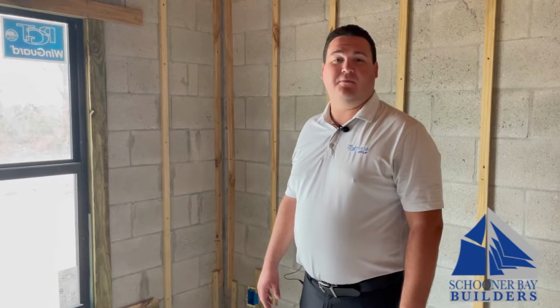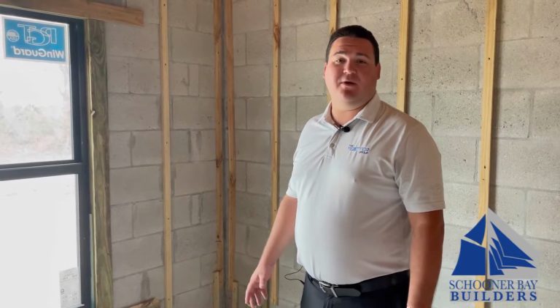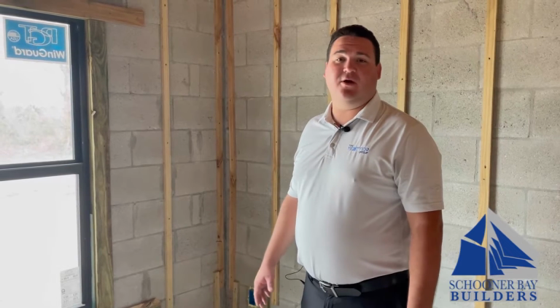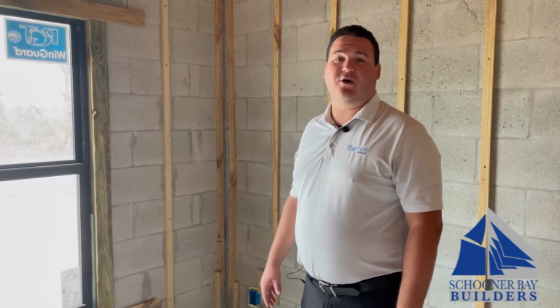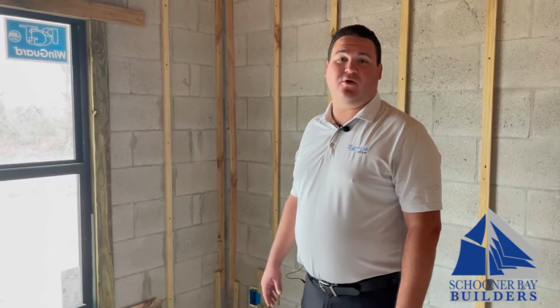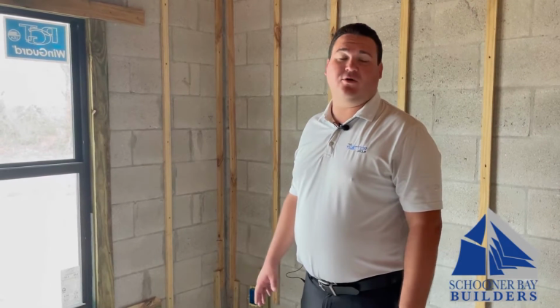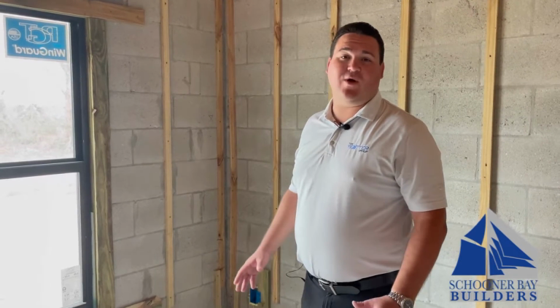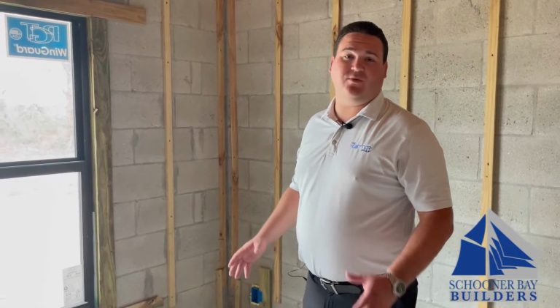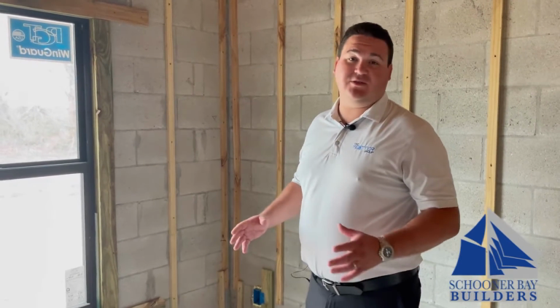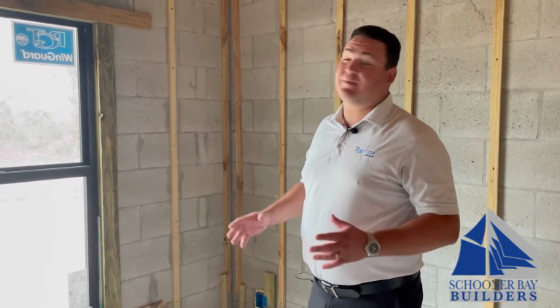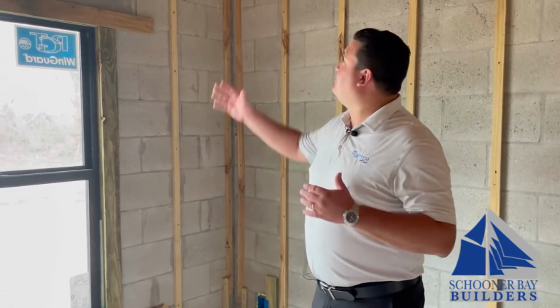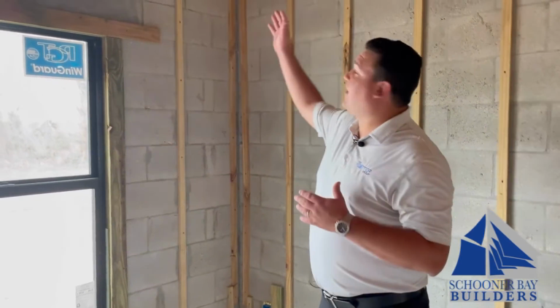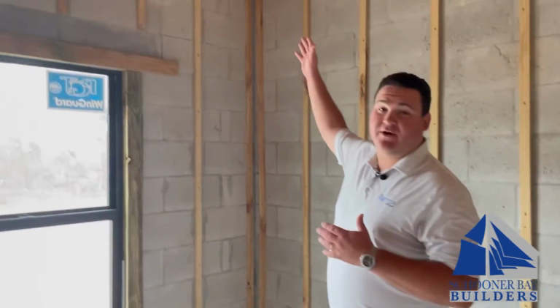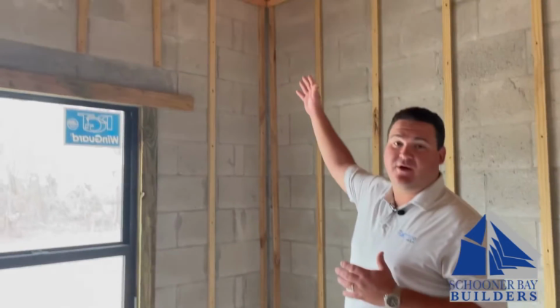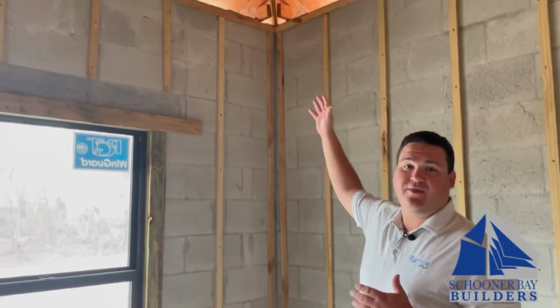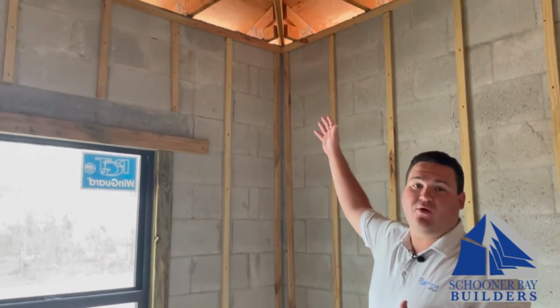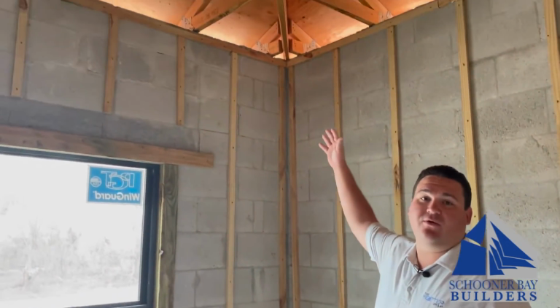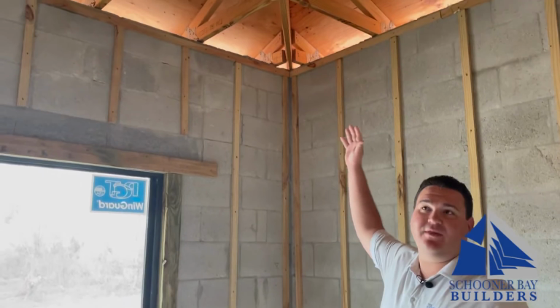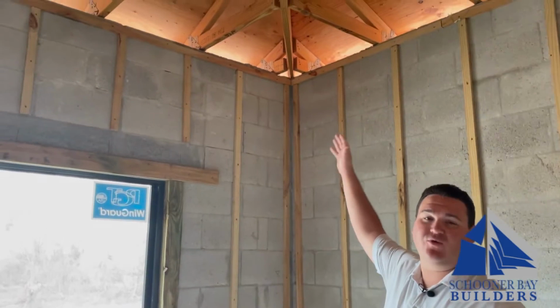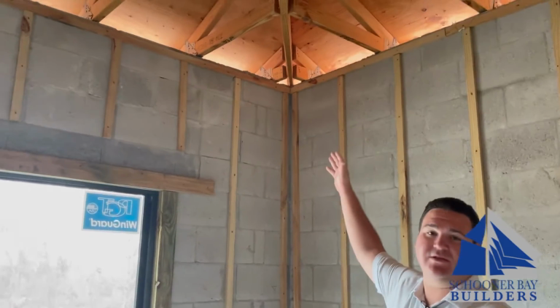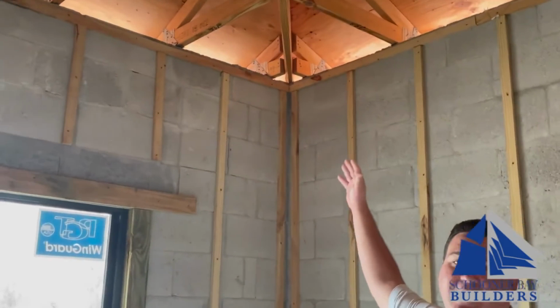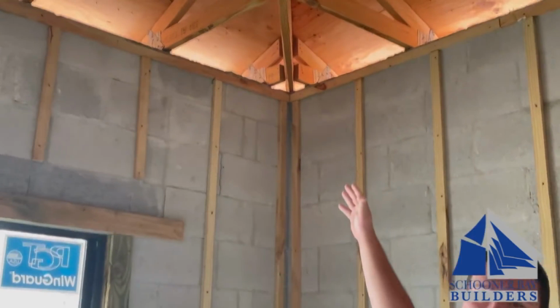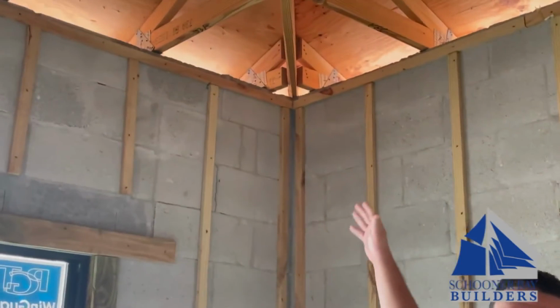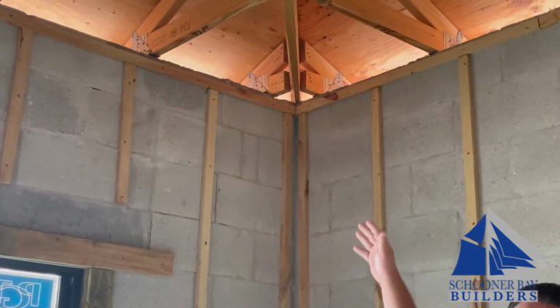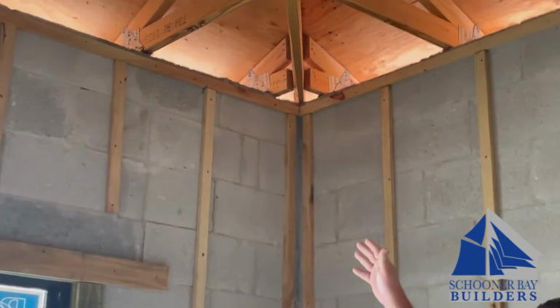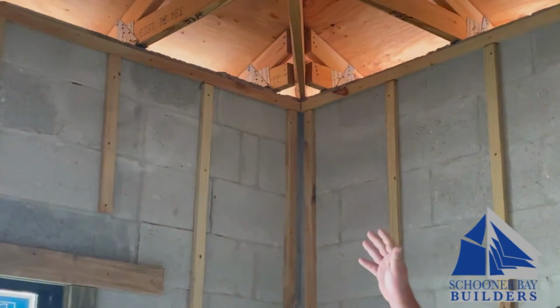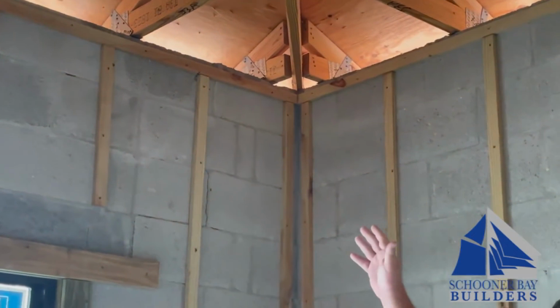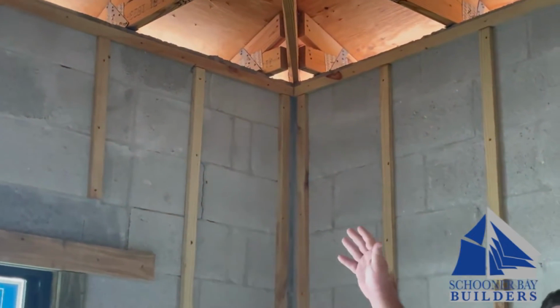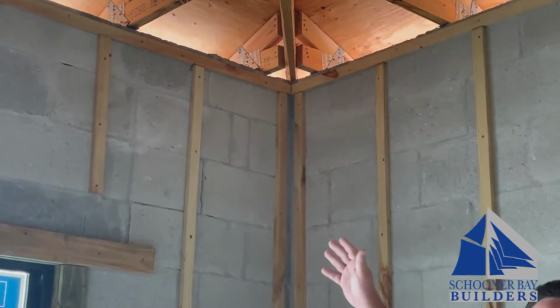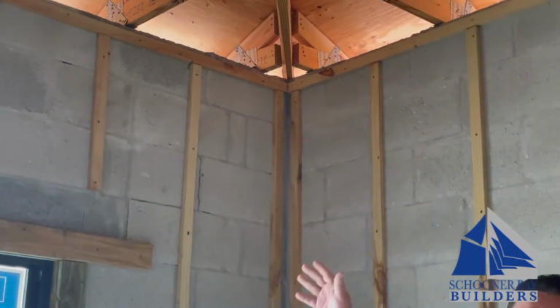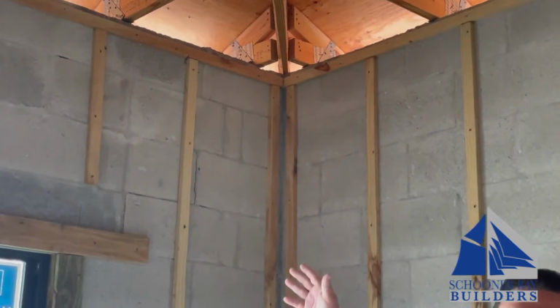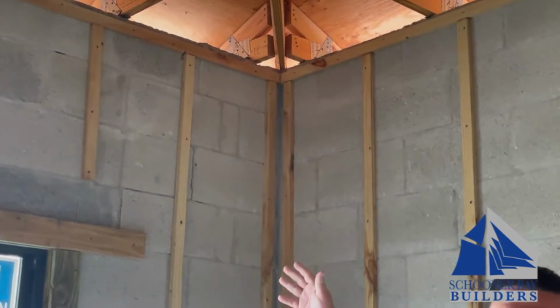Modern building codes call for all straps. When I say straps, it's these brackets here that hold the trusses of the house to the tie beams. Now I have to have six nails rather than four.